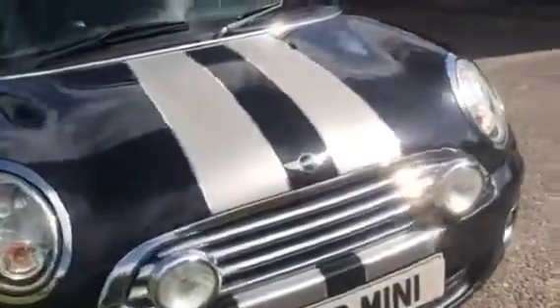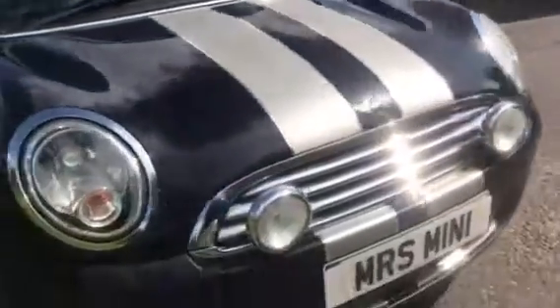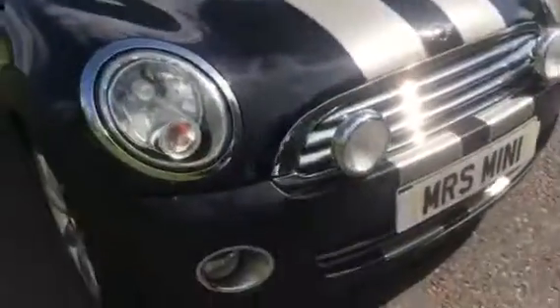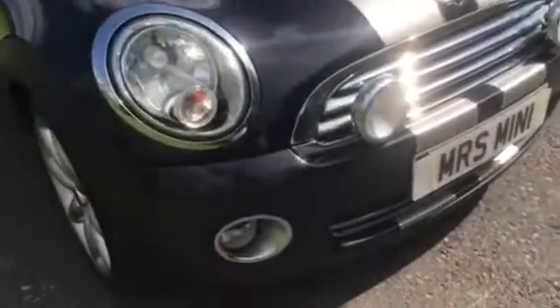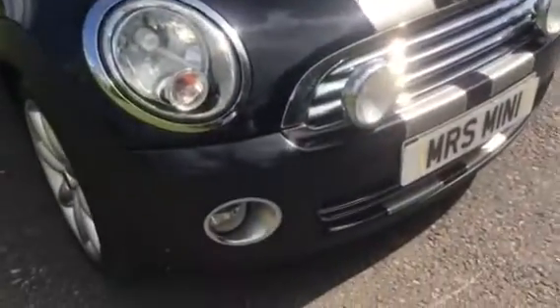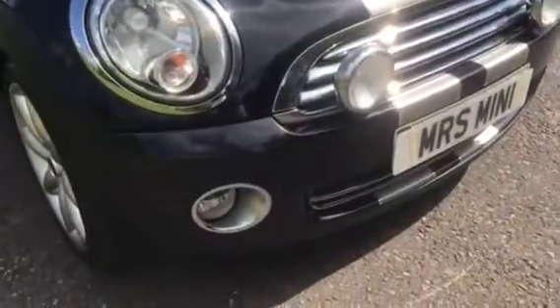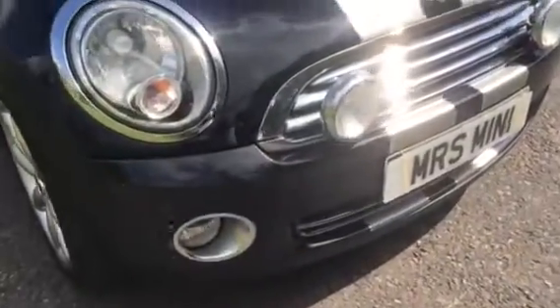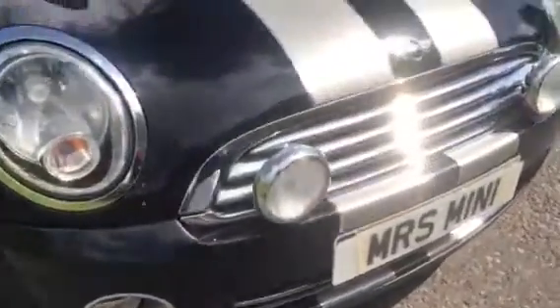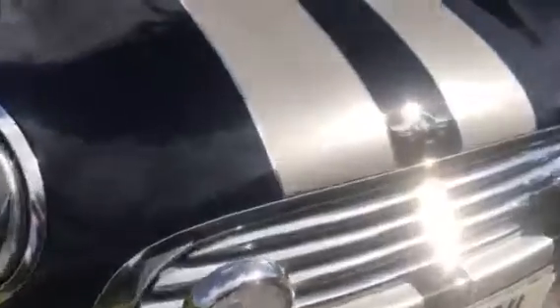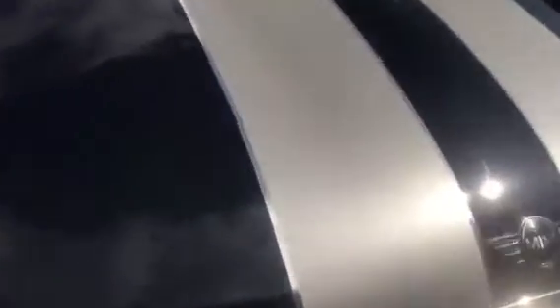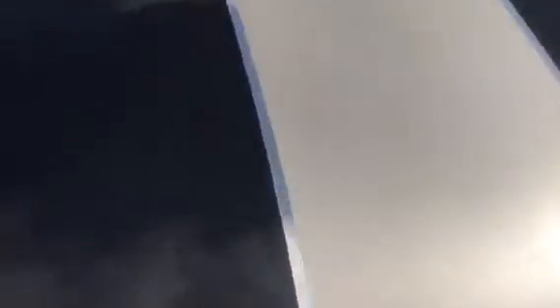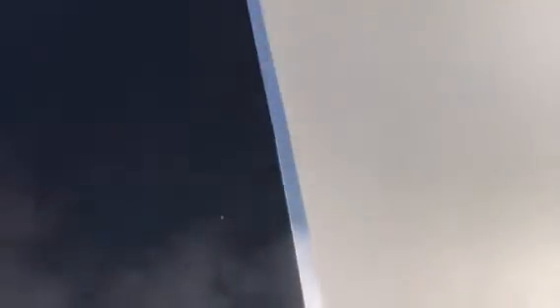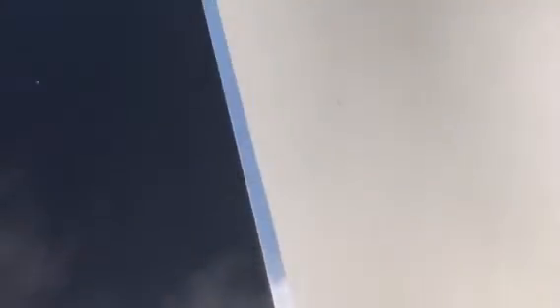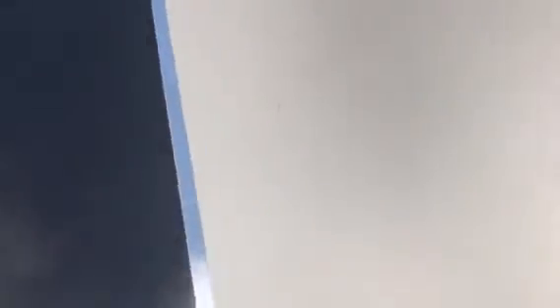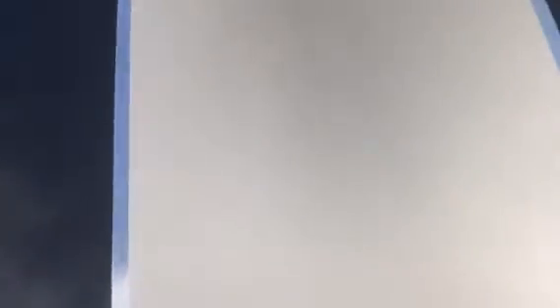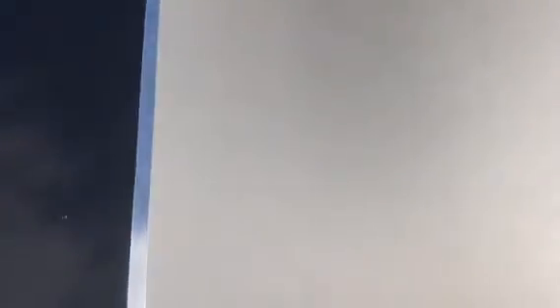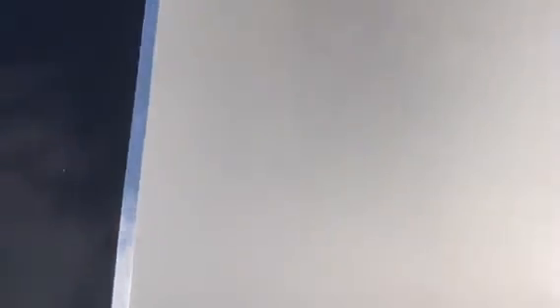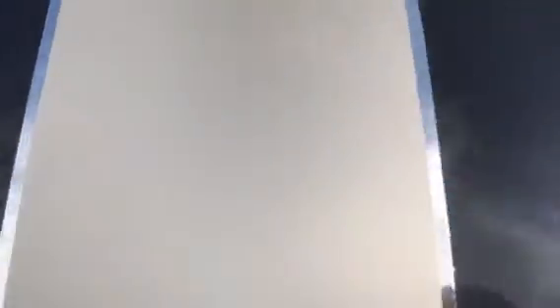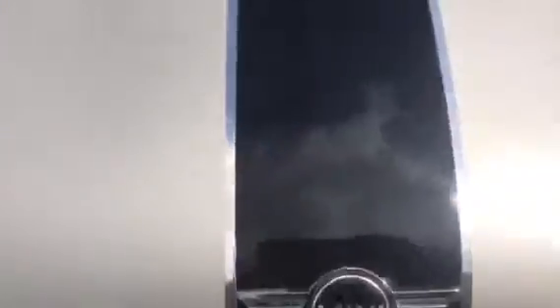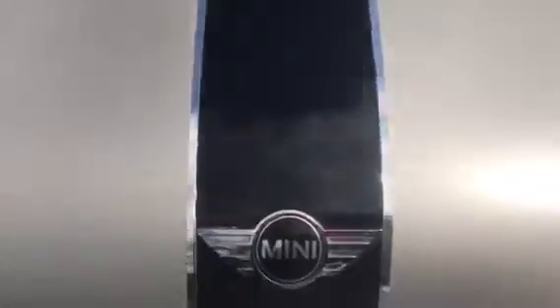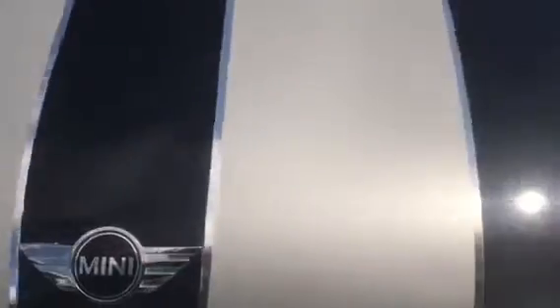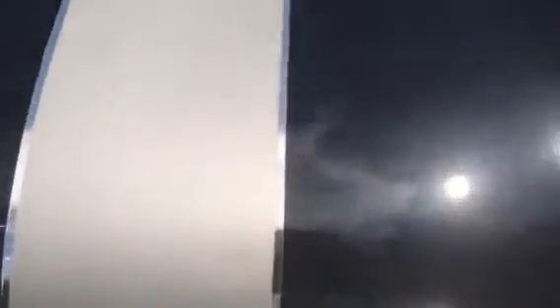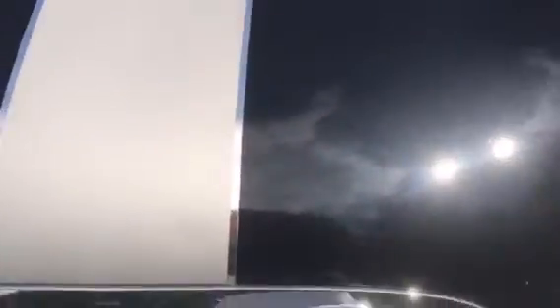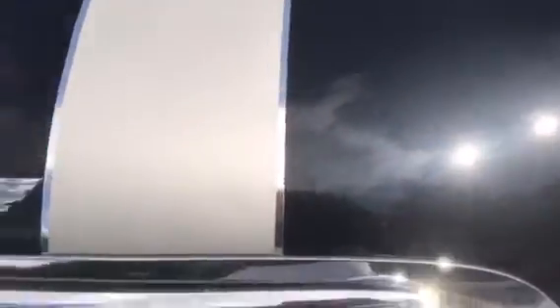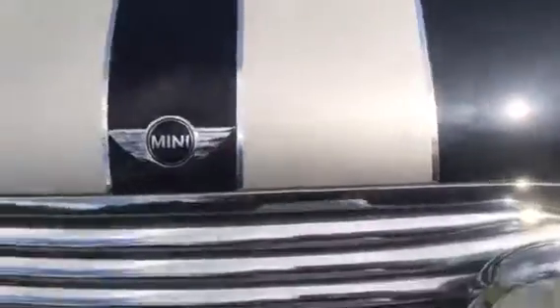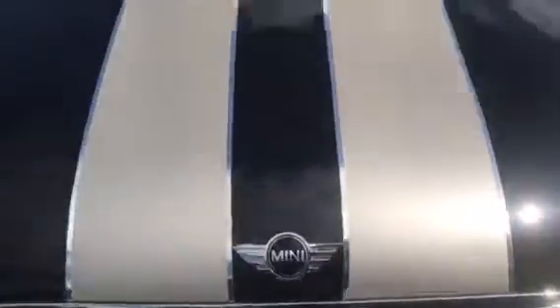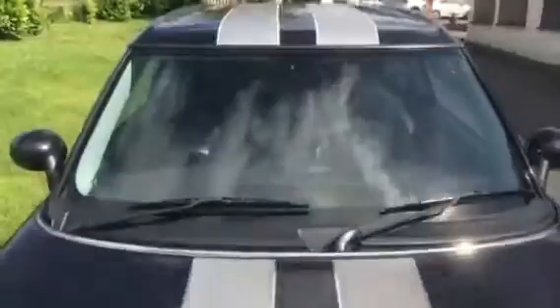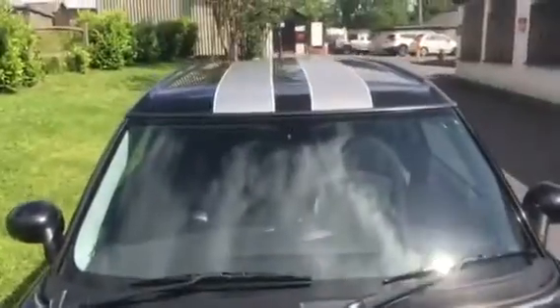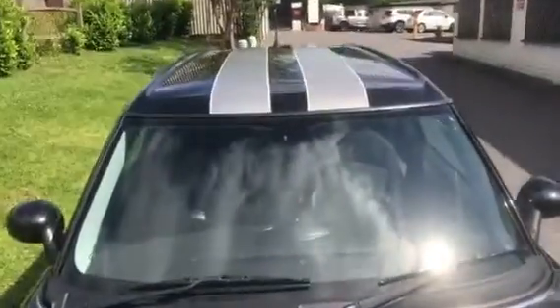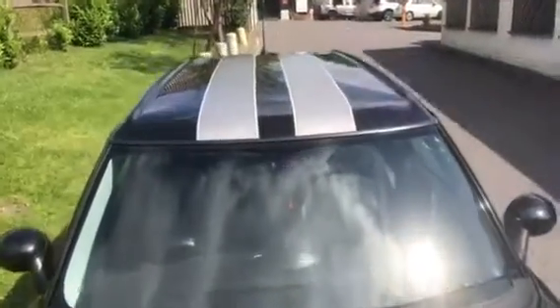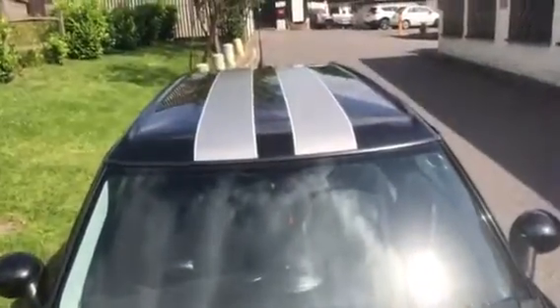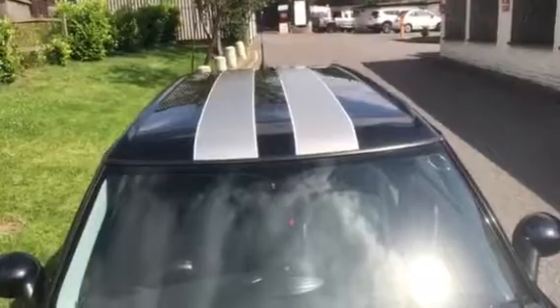She's got very funky stripes on her — they could come off but we quite like them. They've got silver on the outside, a different shade of silver in the middle, black running through, and then exactly the same on the other stripe, and they go all the way over the roof too.